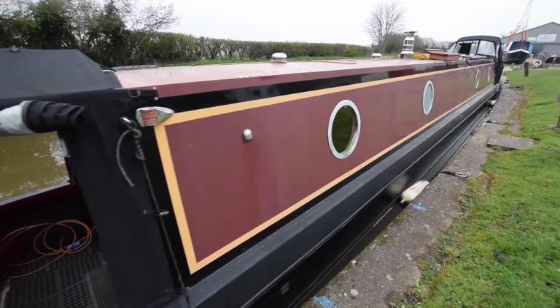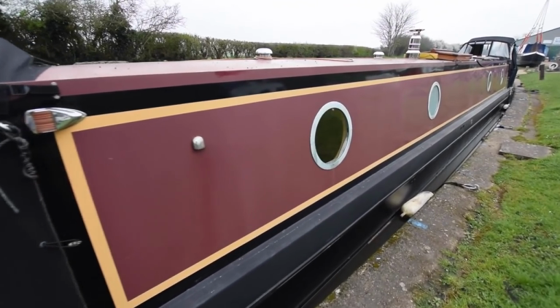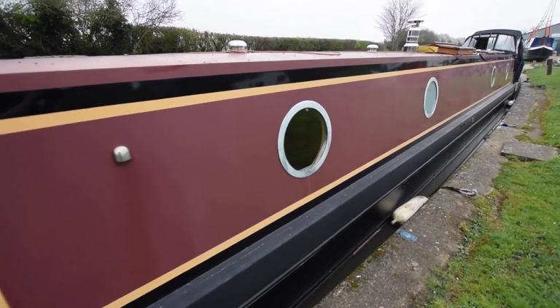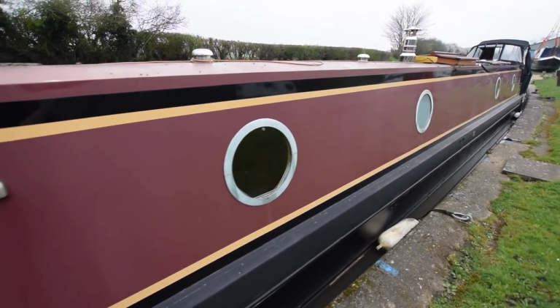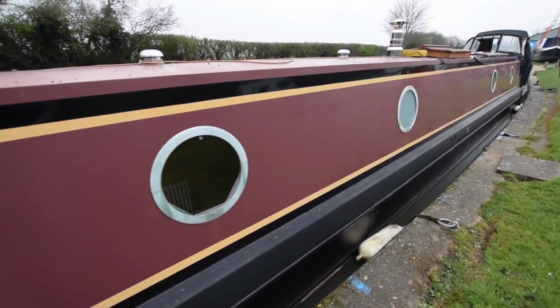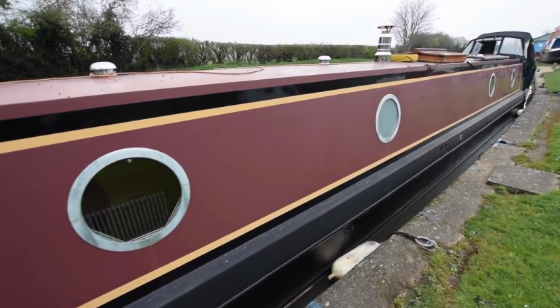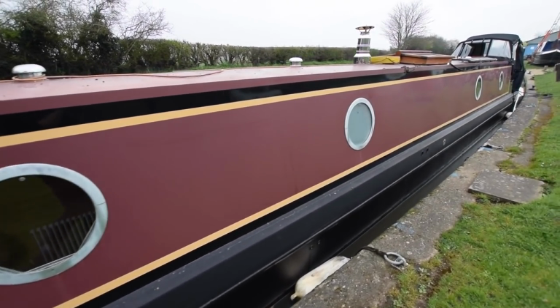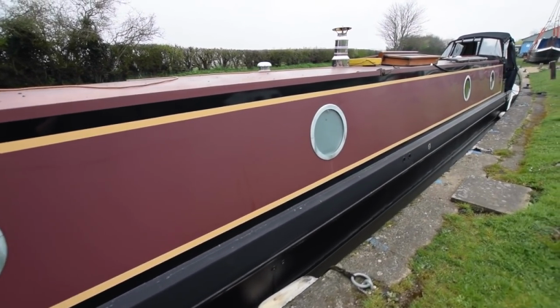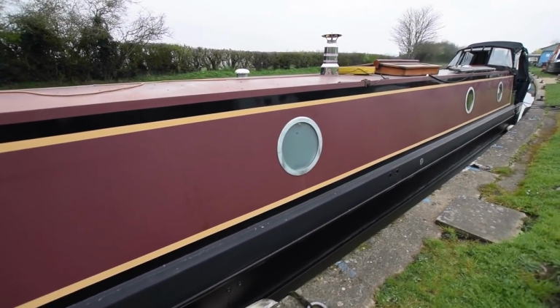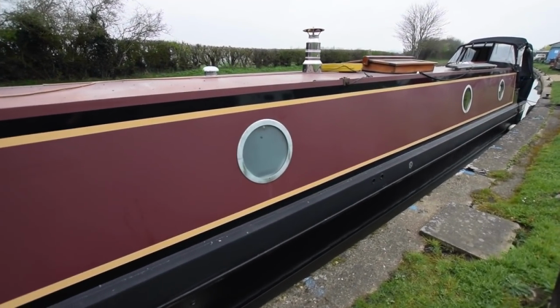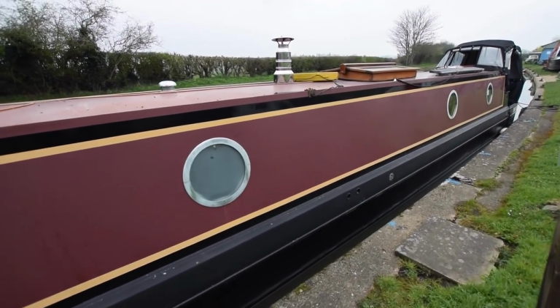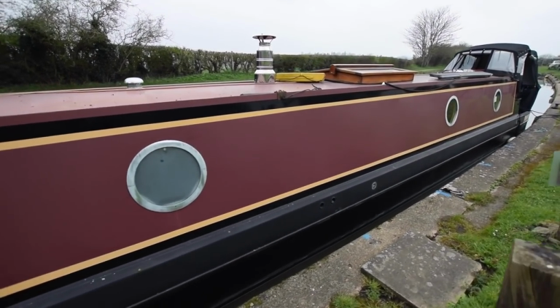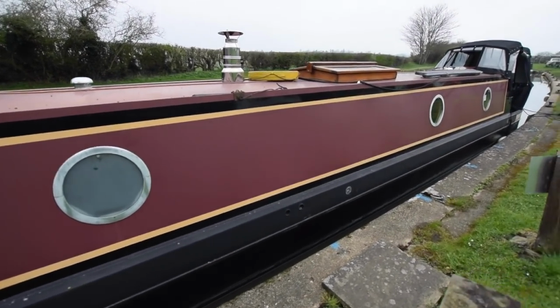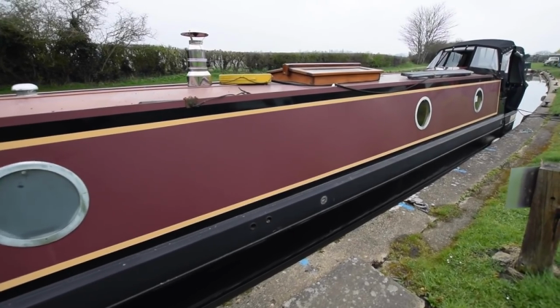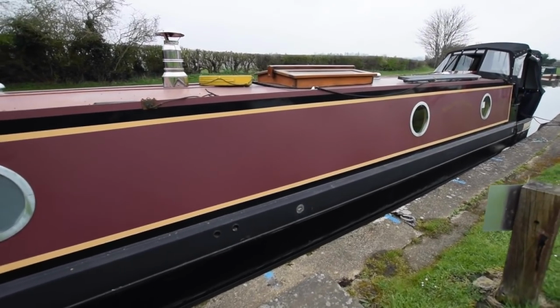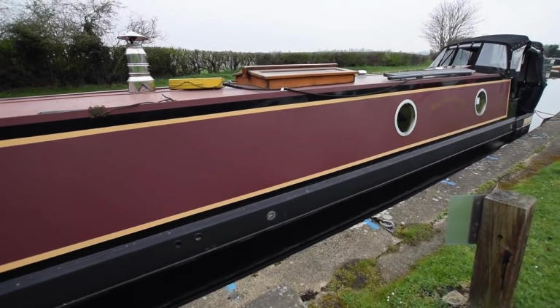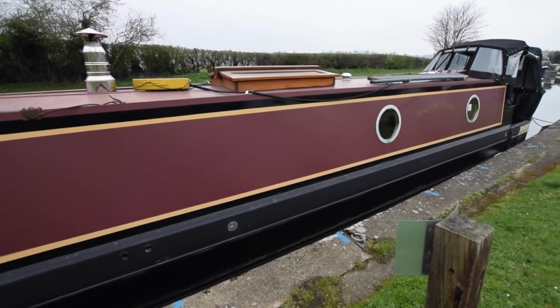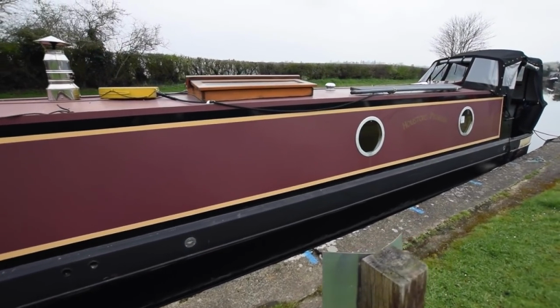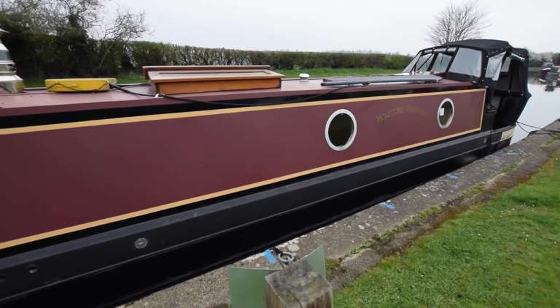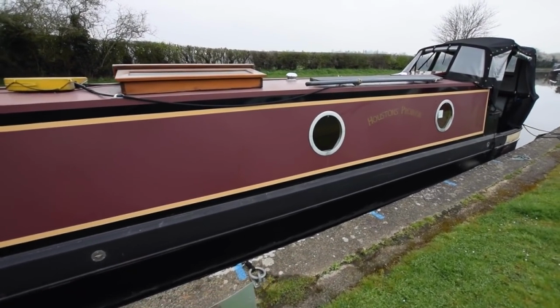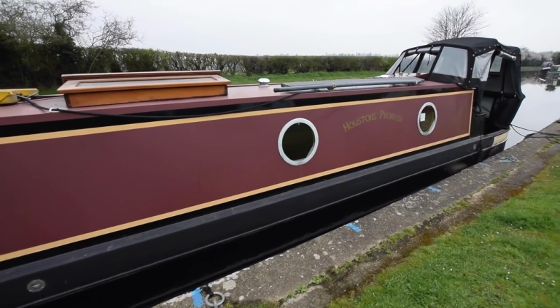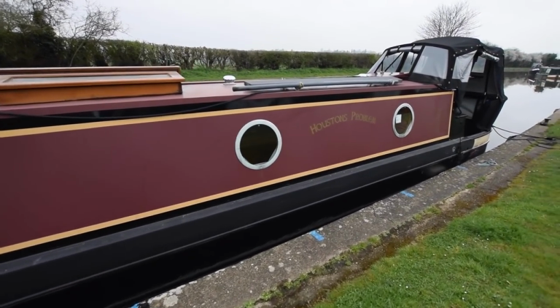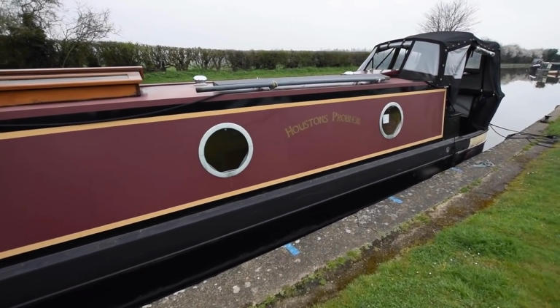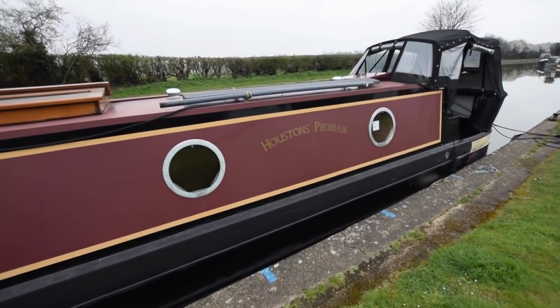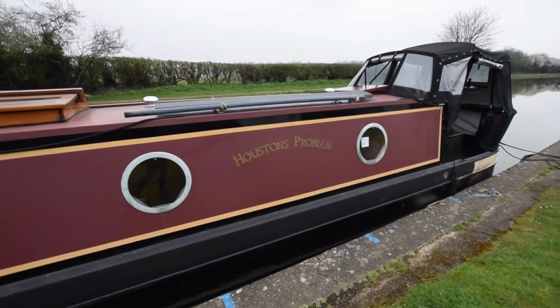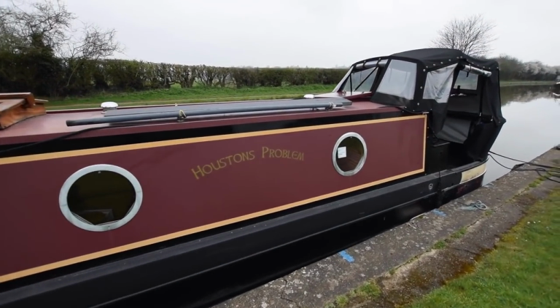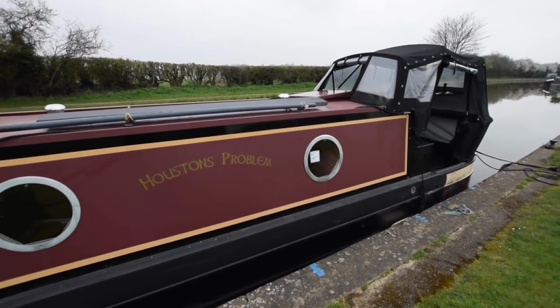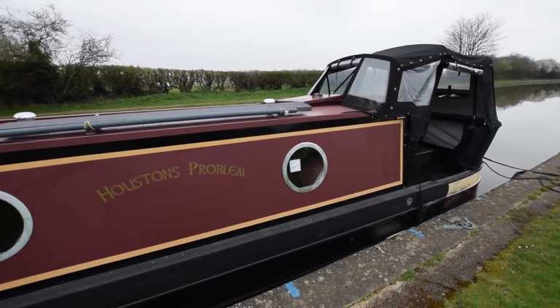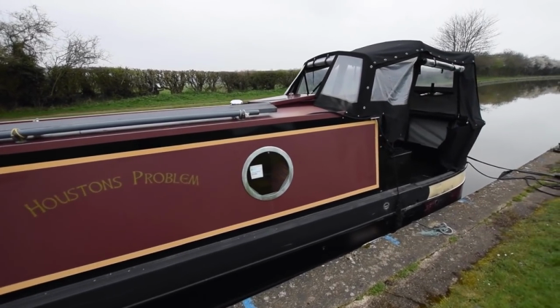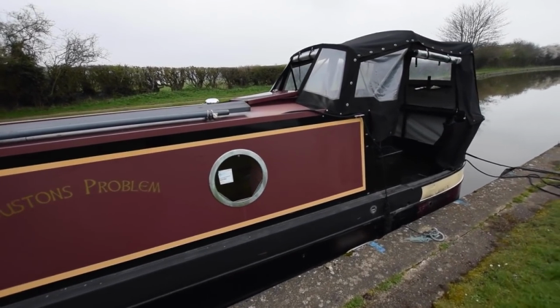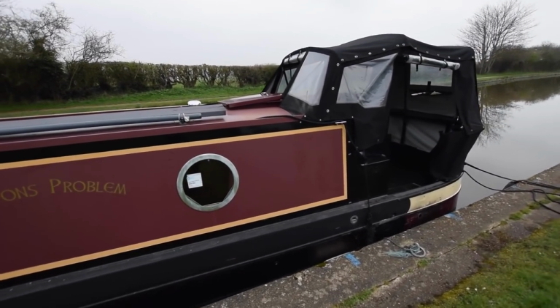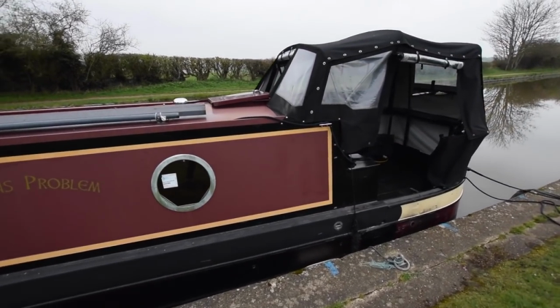There were 4 new anodes fitted at the same time. They also serviced the SidePower 80KFG bow thruster, and that bow thruster has a dedicated battery and battery charger. We'll get a closer look at that in the forward locker shortly.